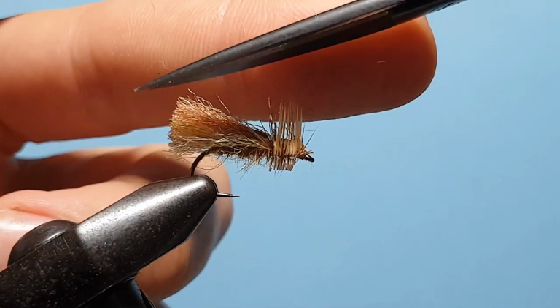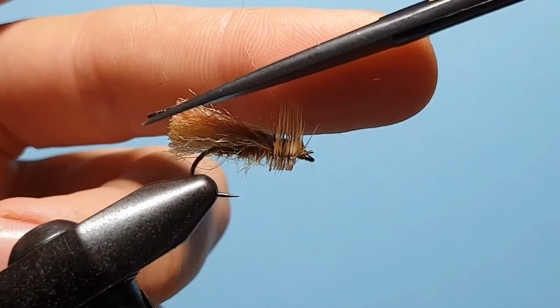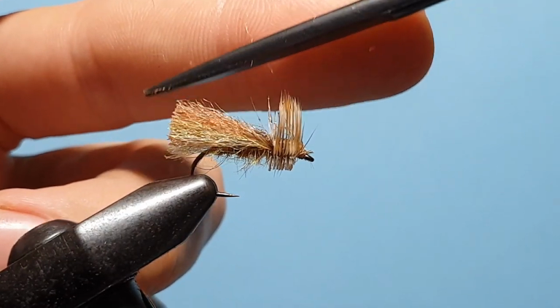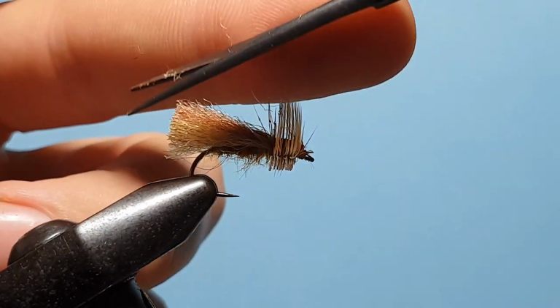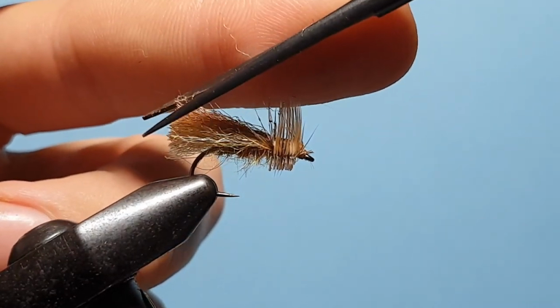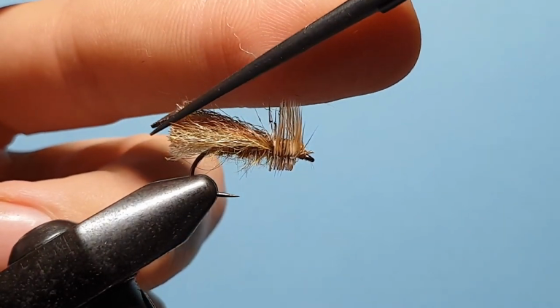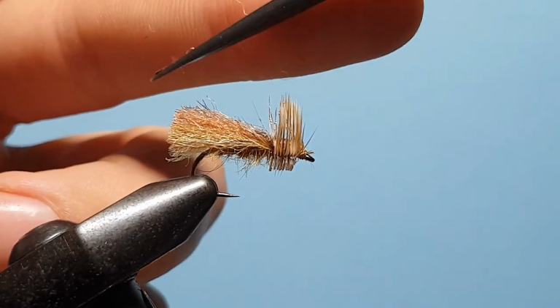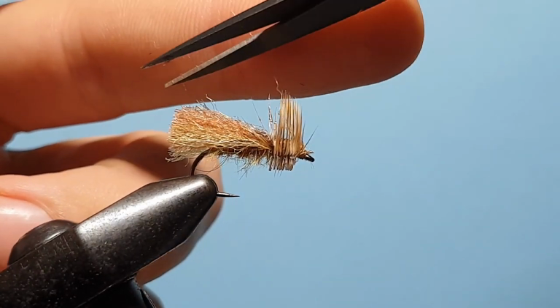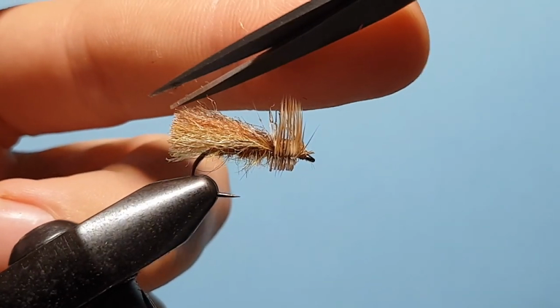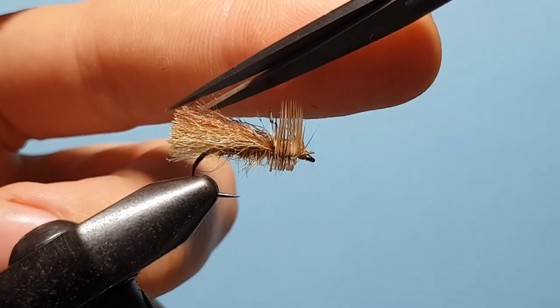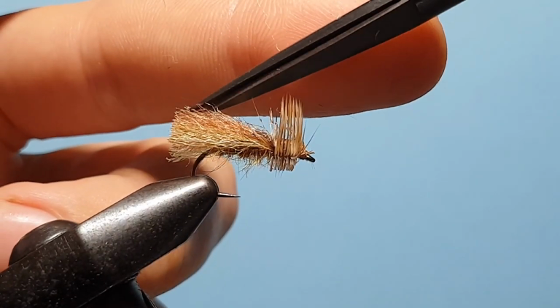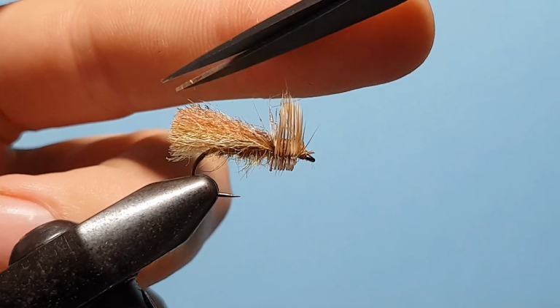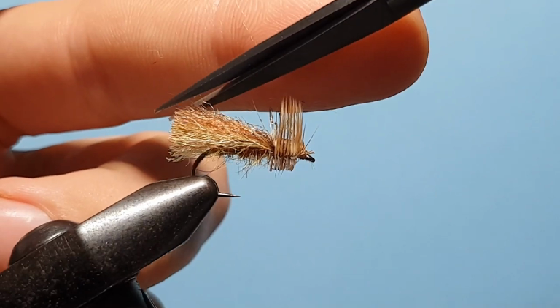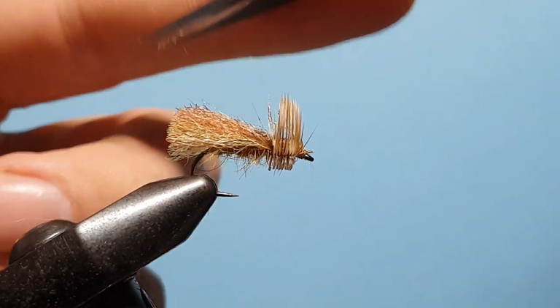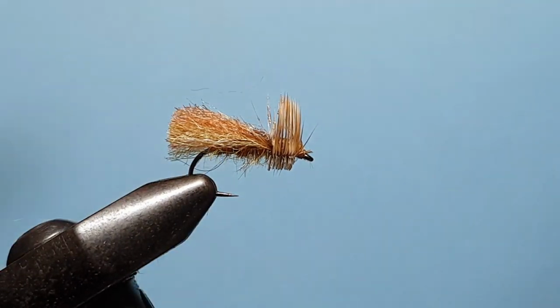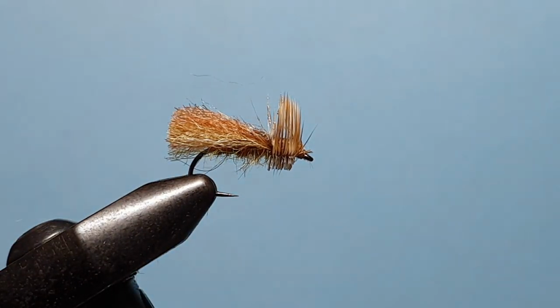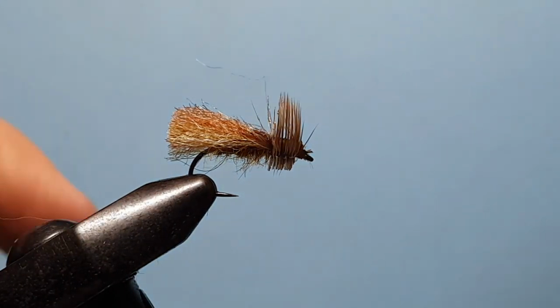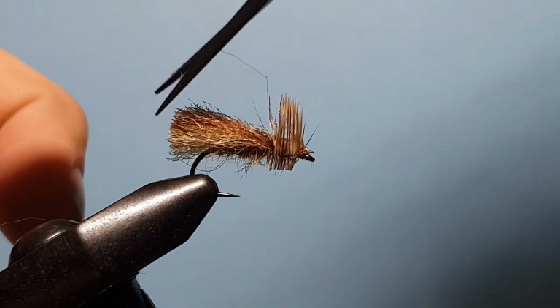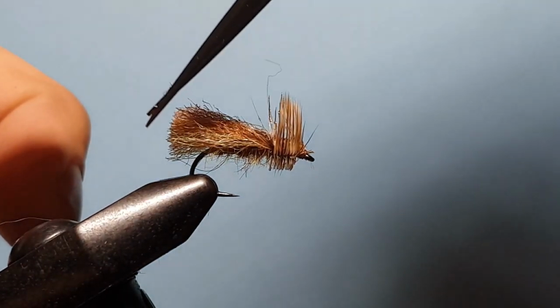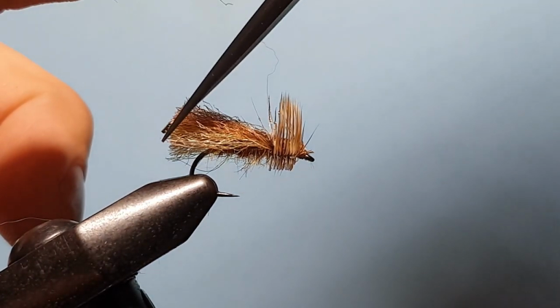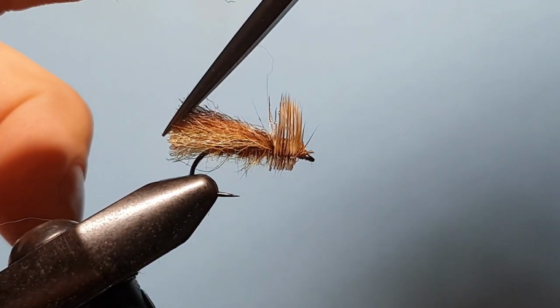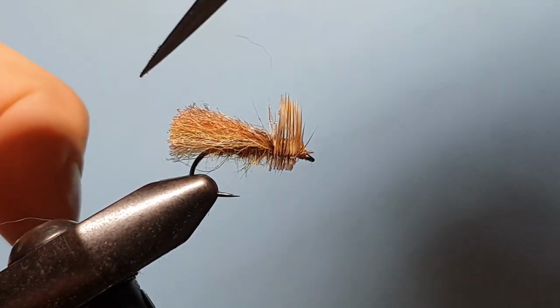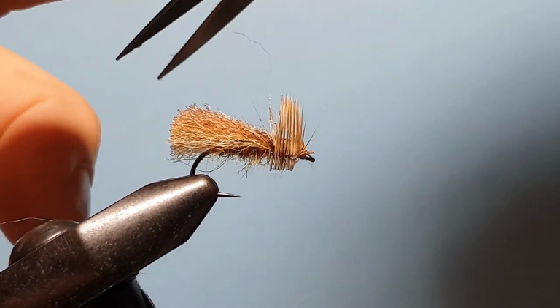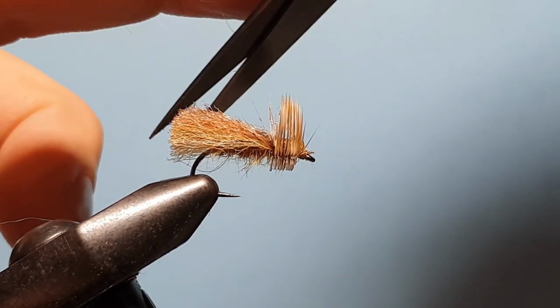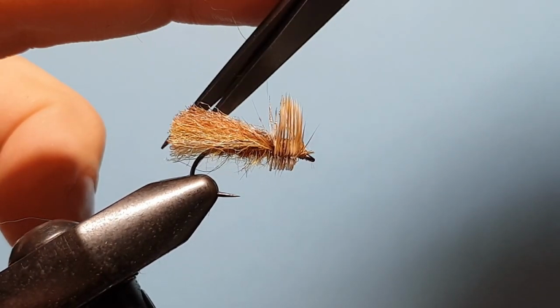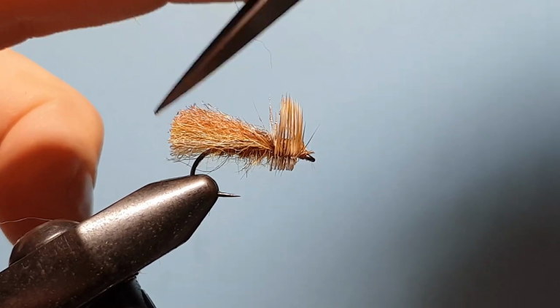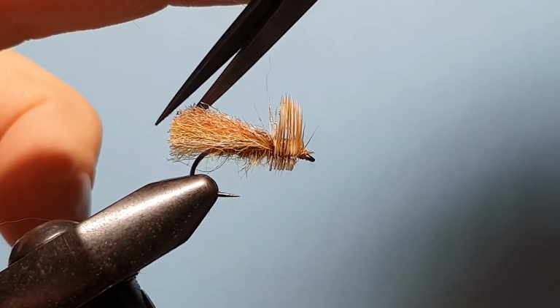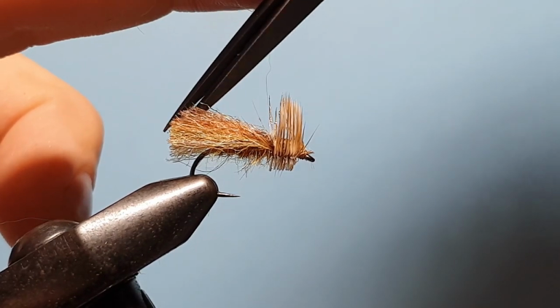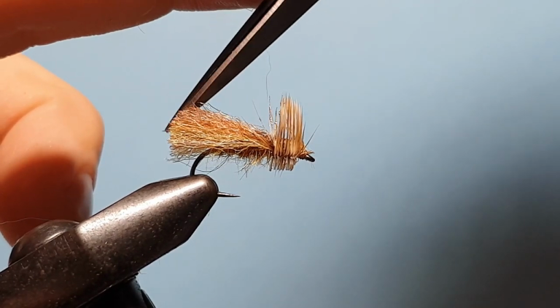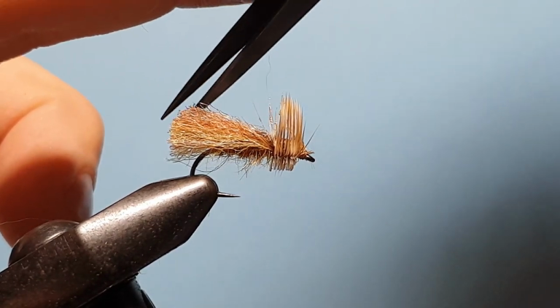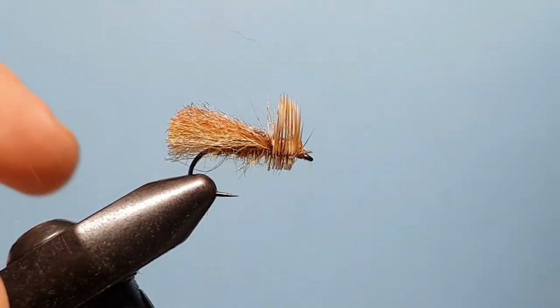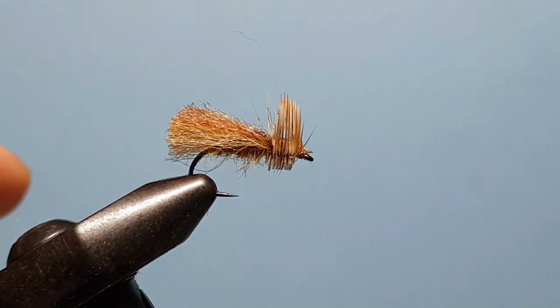Then I just like to shape the top of that wing slightly. This stuff is fantastic — it holds its shape and allows you to trim in like so.